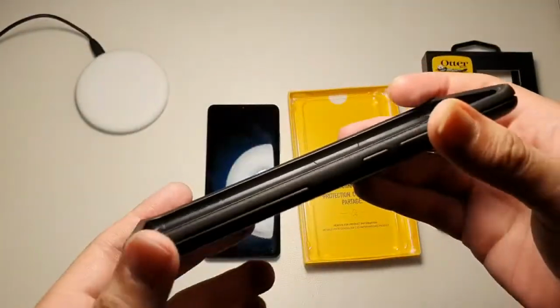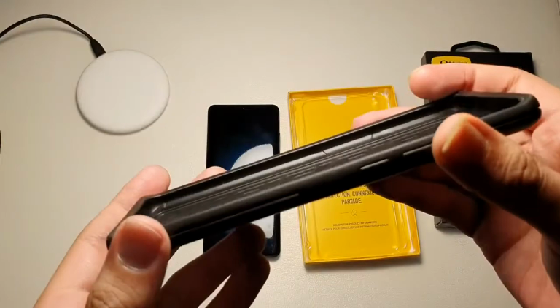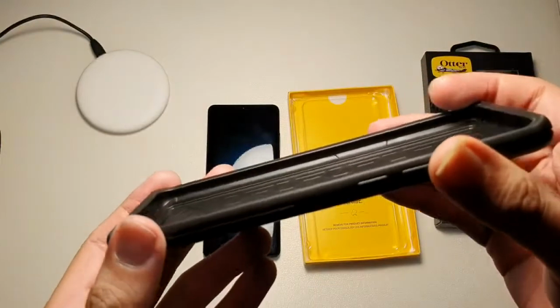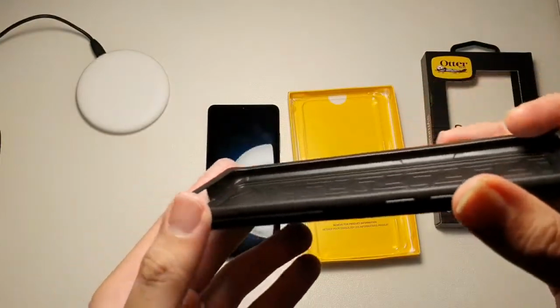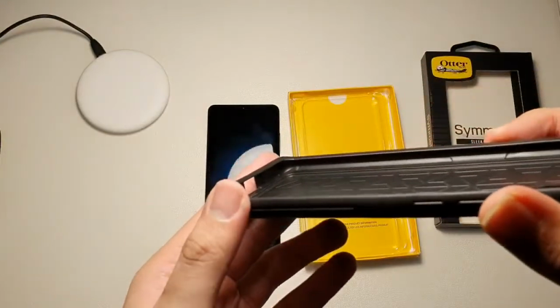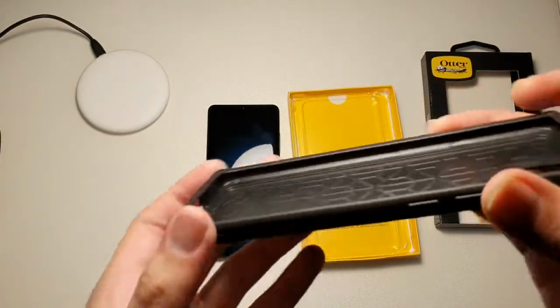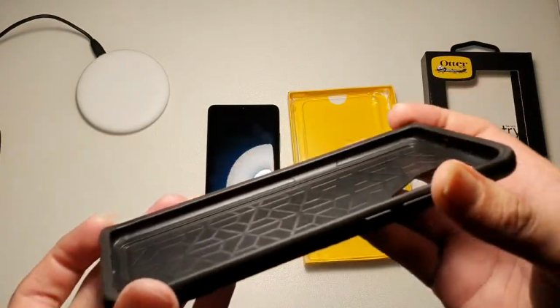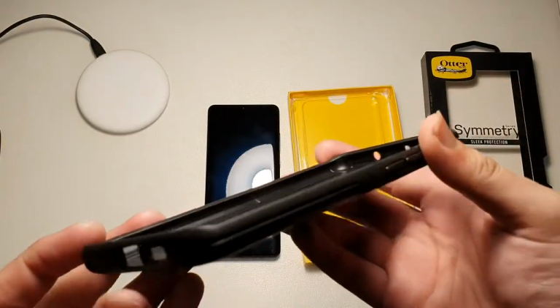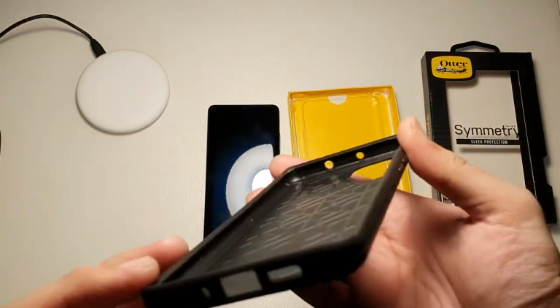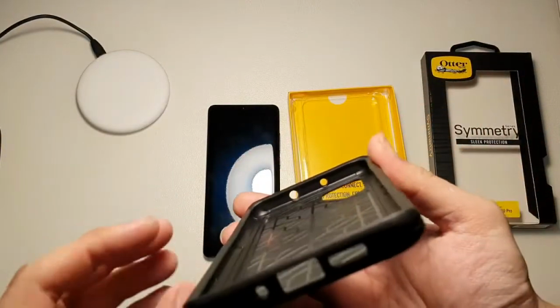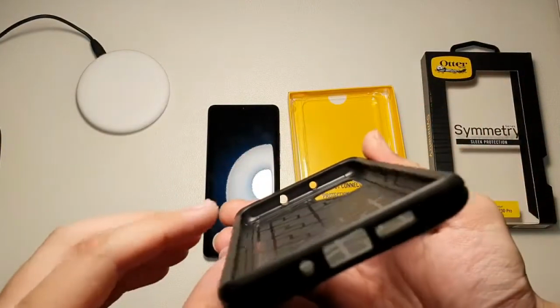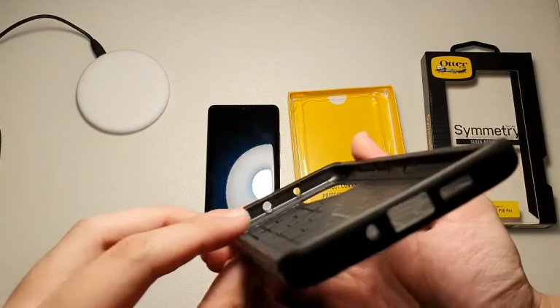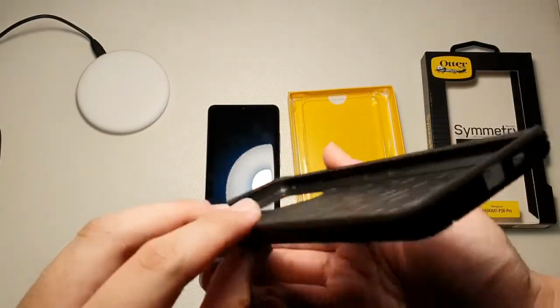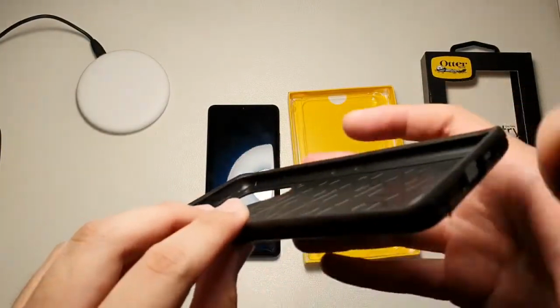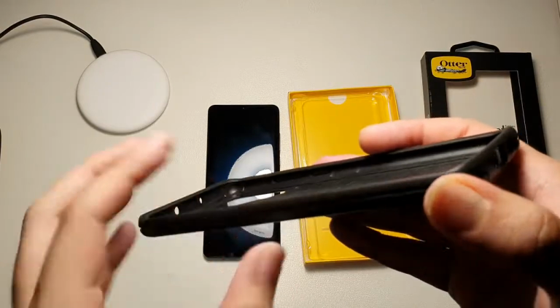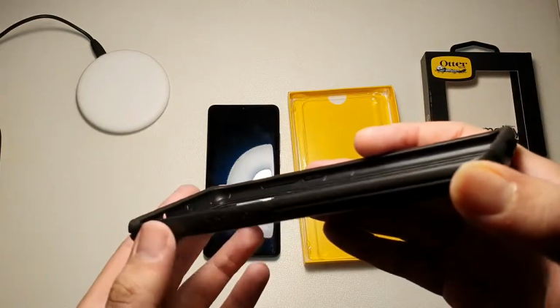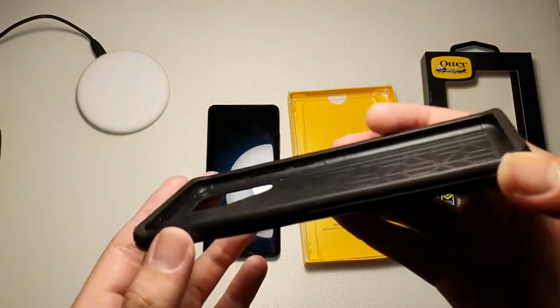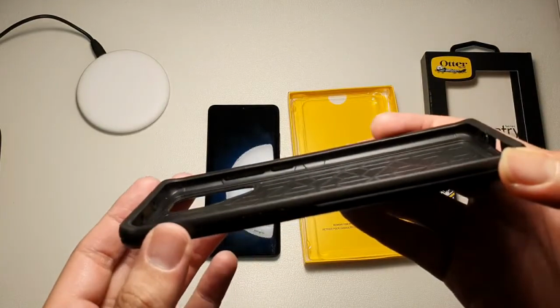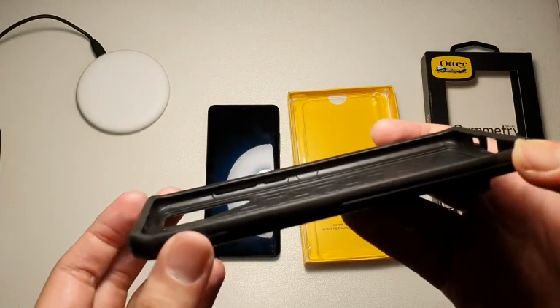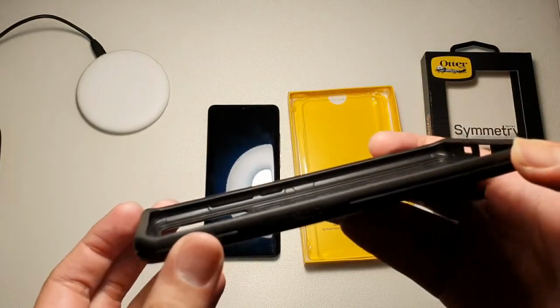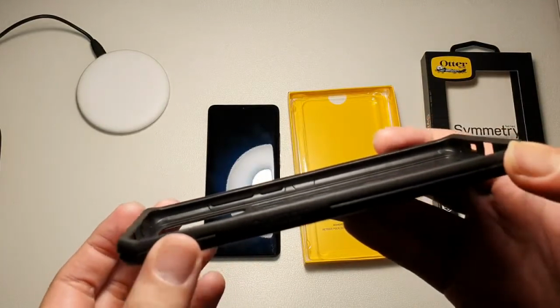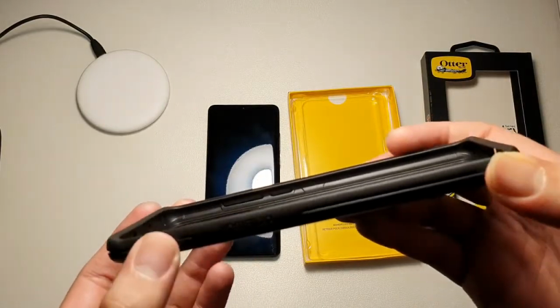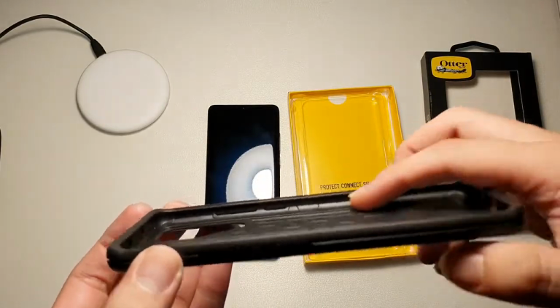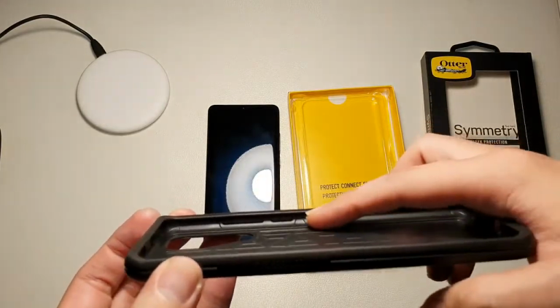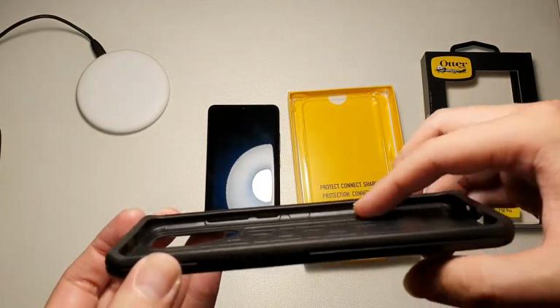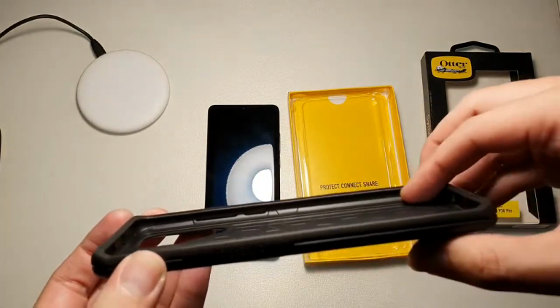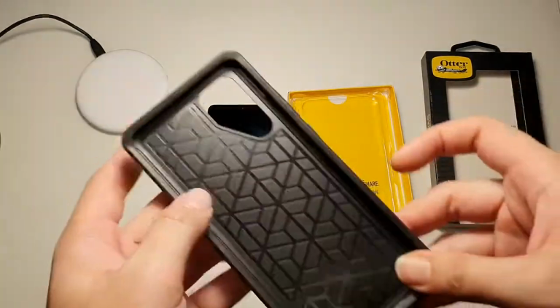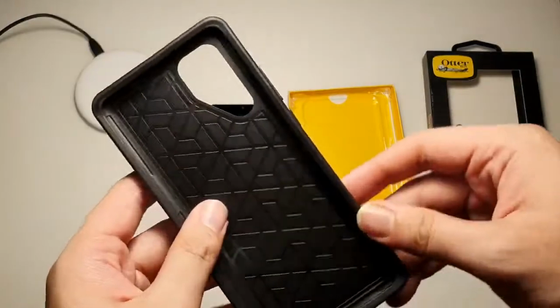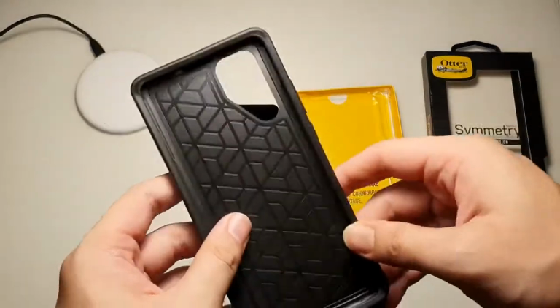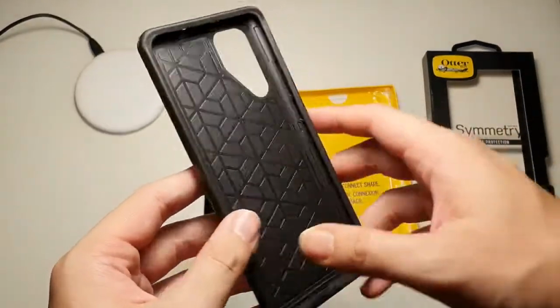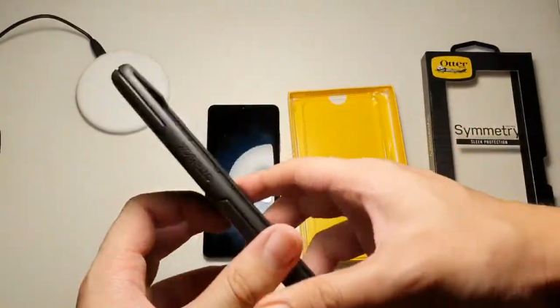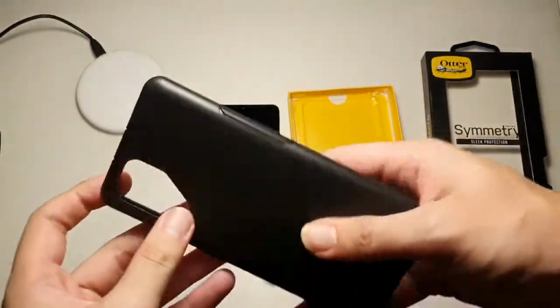Taking a look at the inside, you can see TPU lining all on the inside, so you have no worries when you drop your device. You can see there are sort of air pockets here — a very well built case.